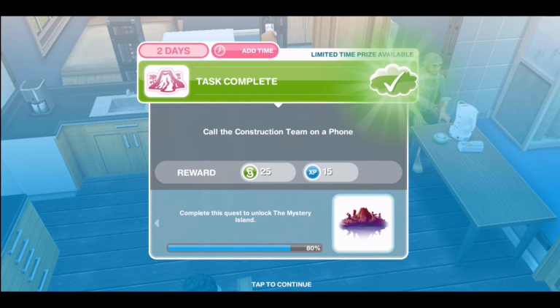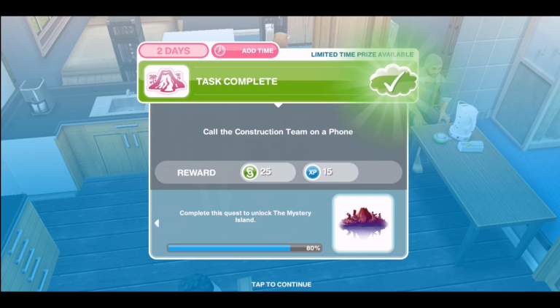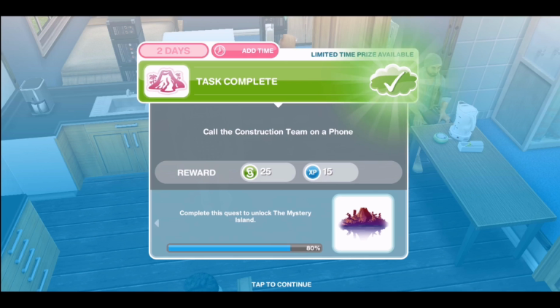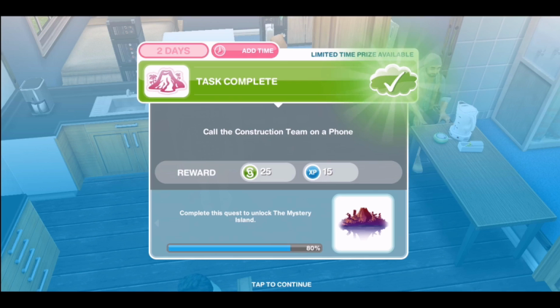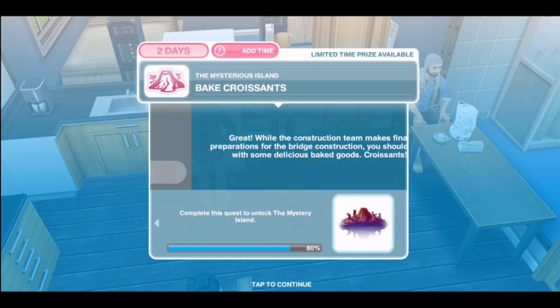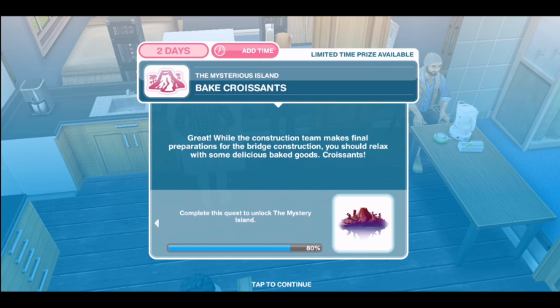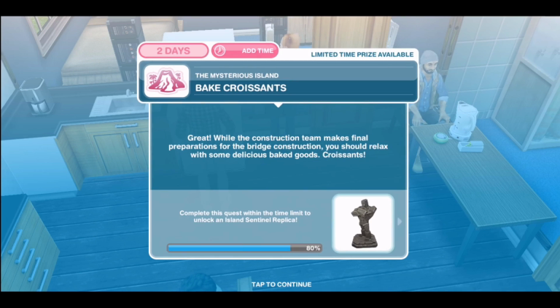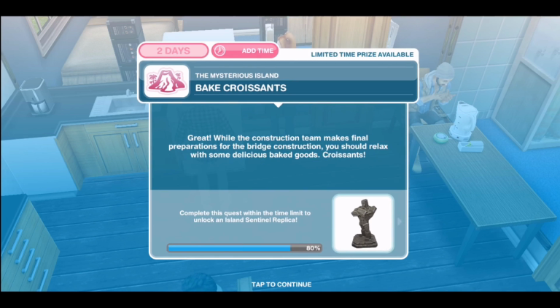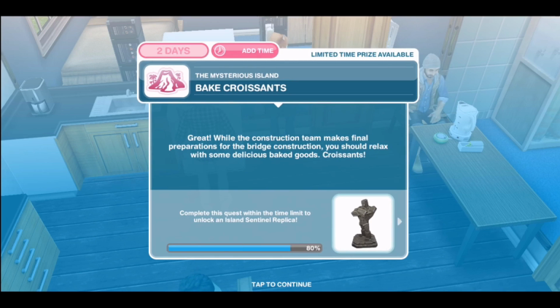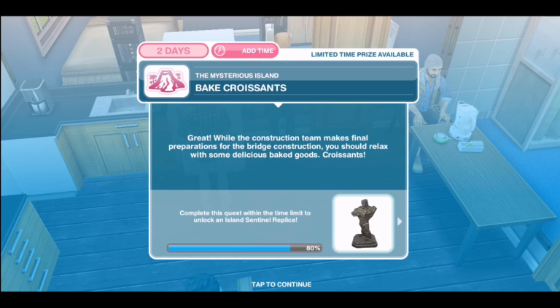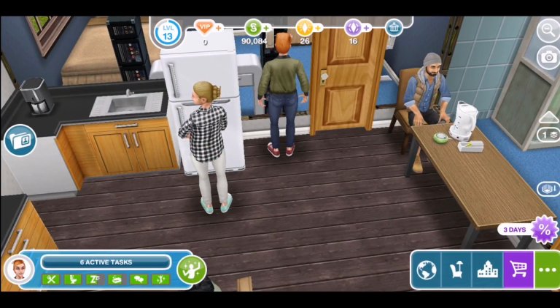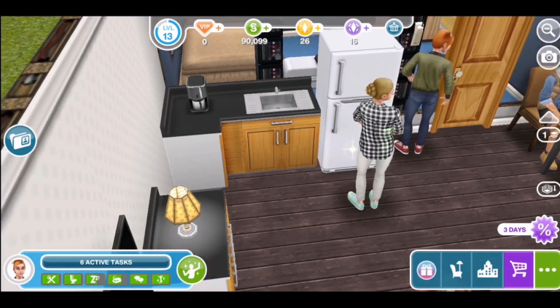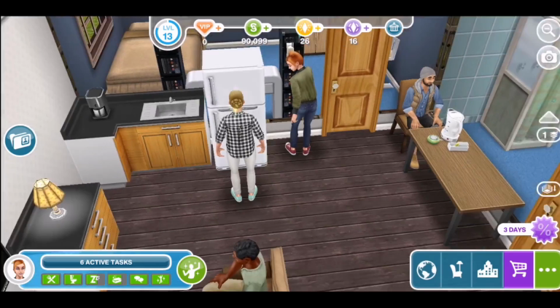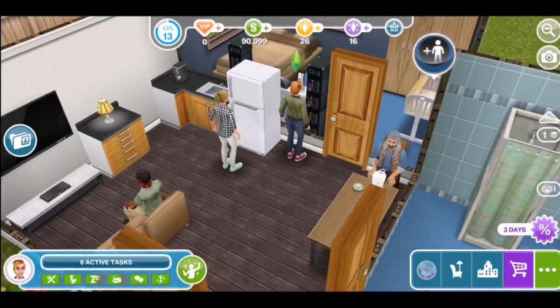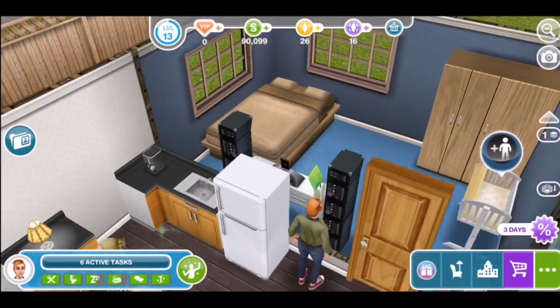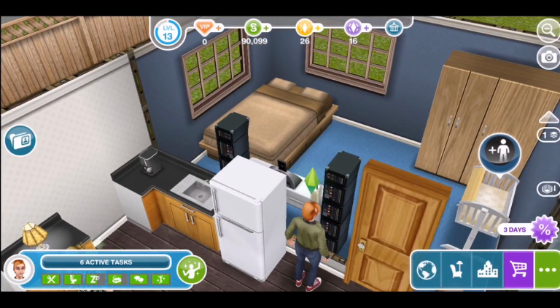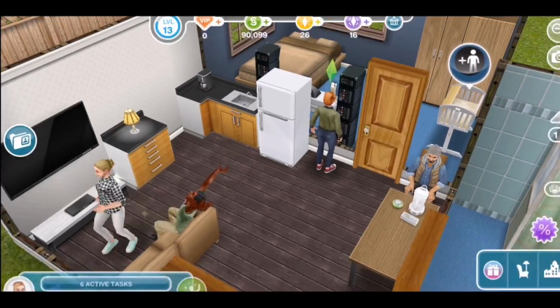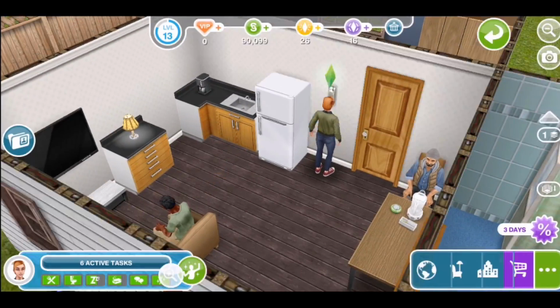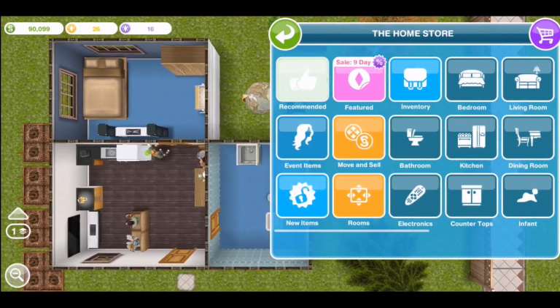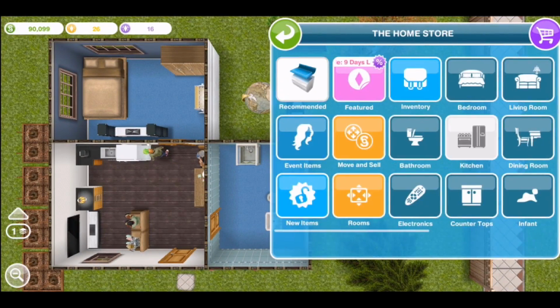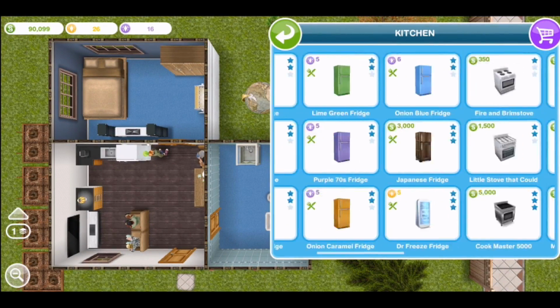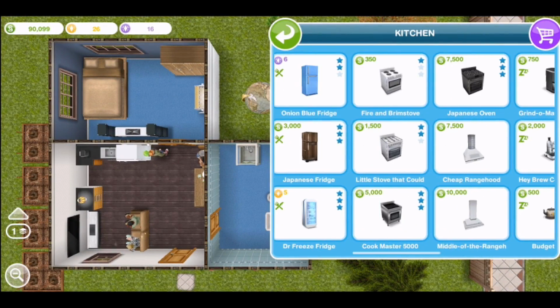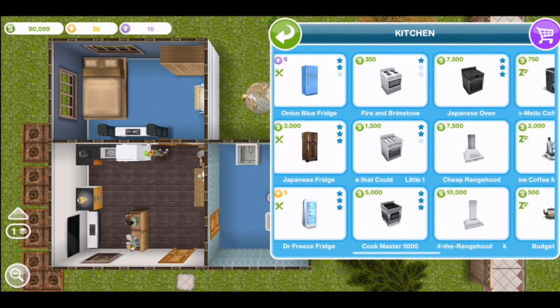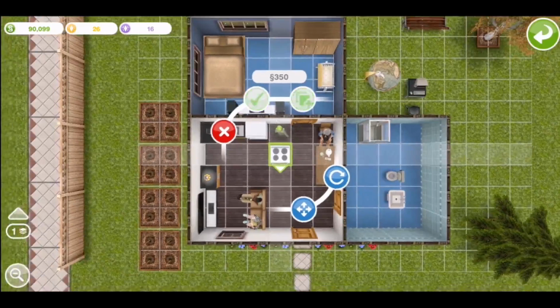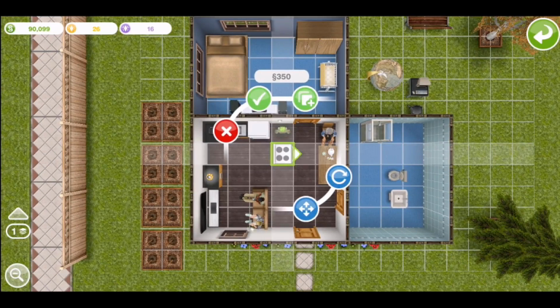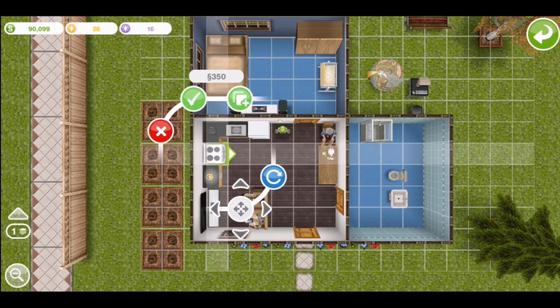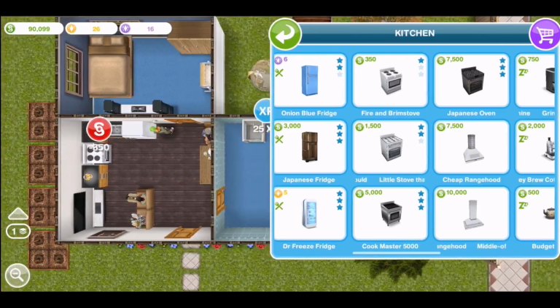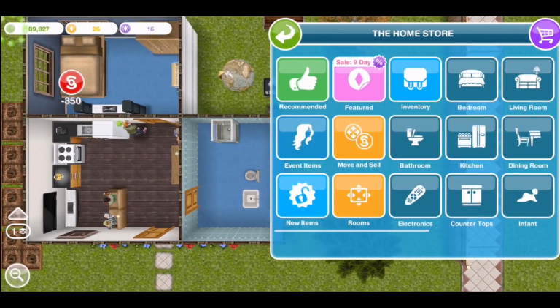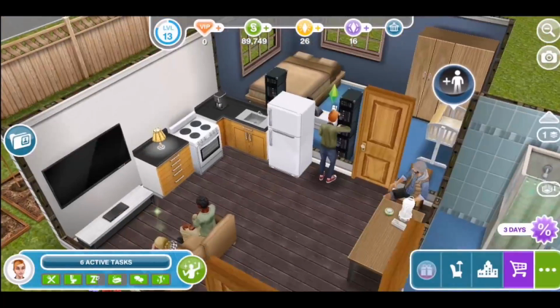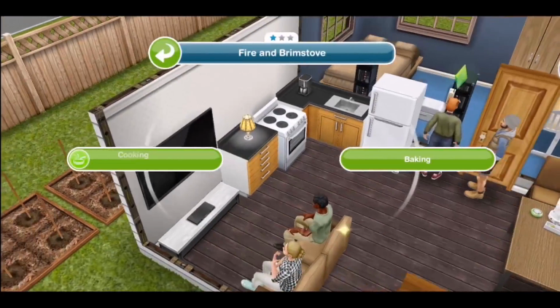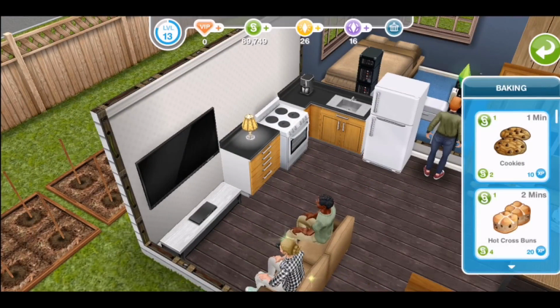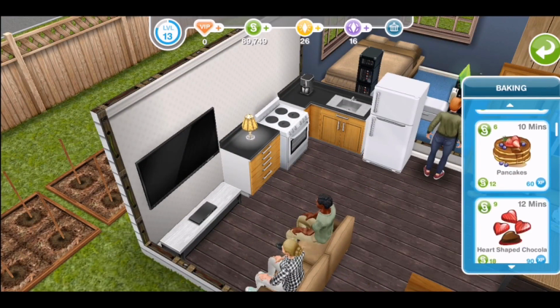Now for the biggie — this is to bake some croissants. This actually takes 18 hours to complete. So make sure you've got yourself an oven. Go into the kitchen in the home store, find the cheapest oven you can, go to baking, and scroll down until you find croissants.